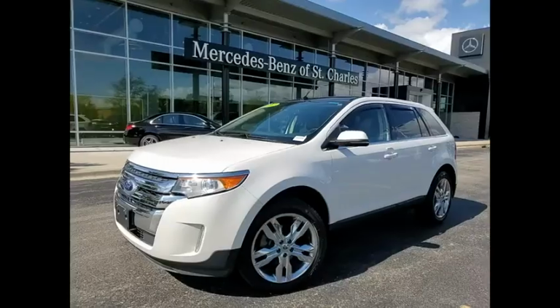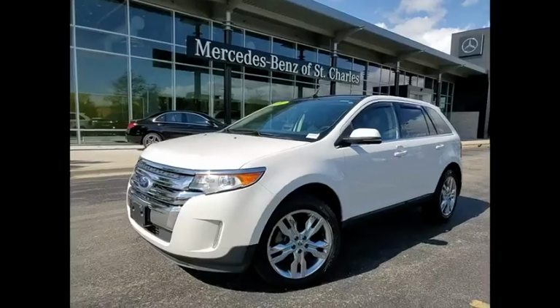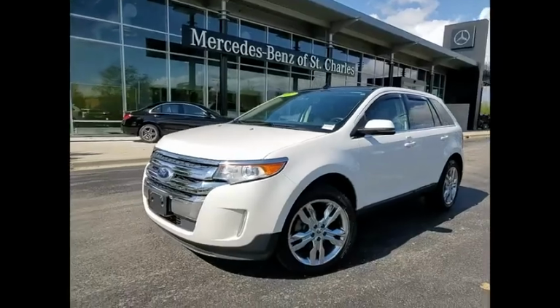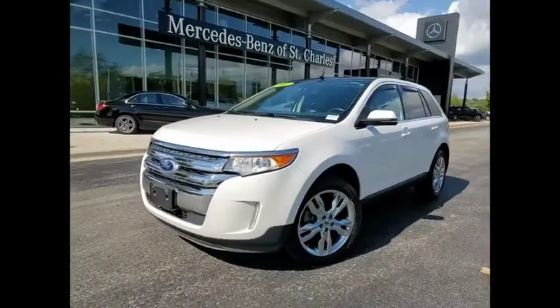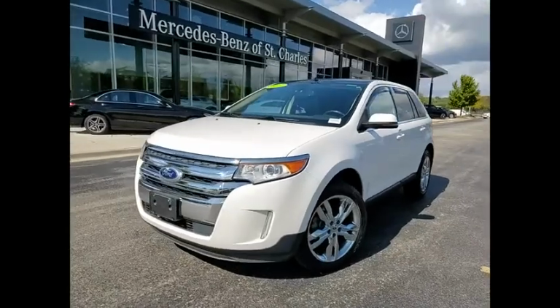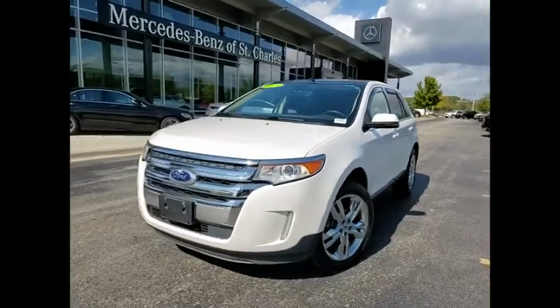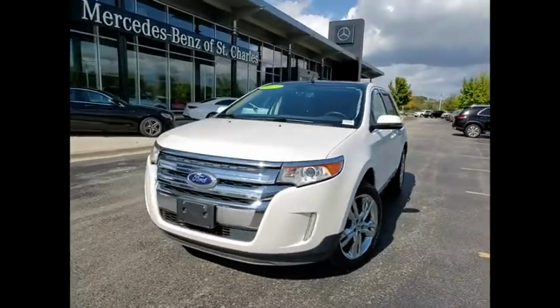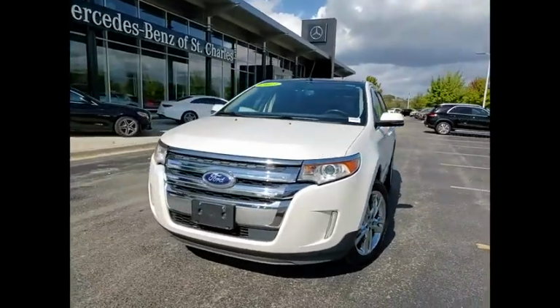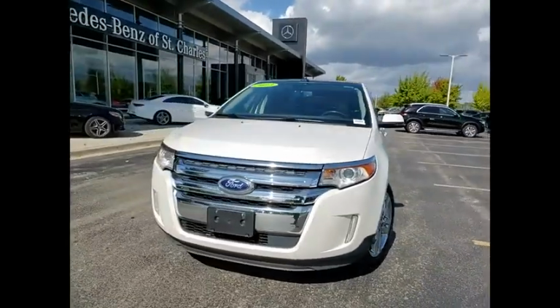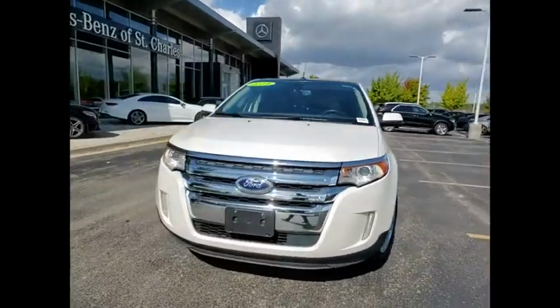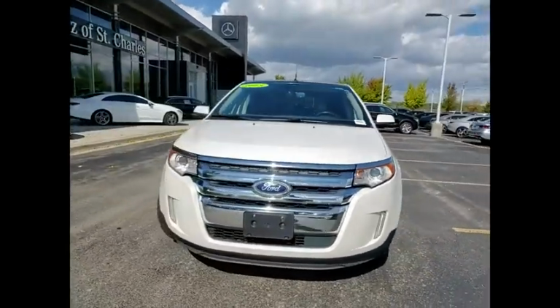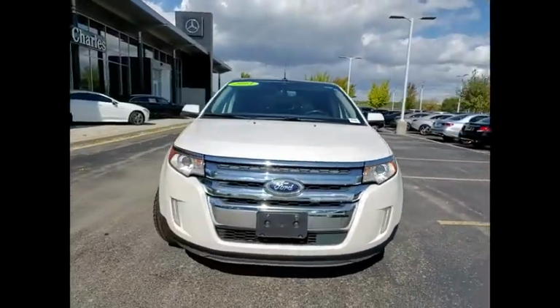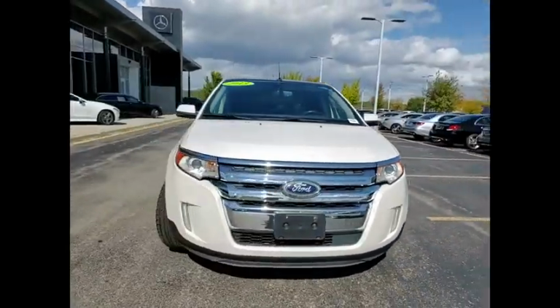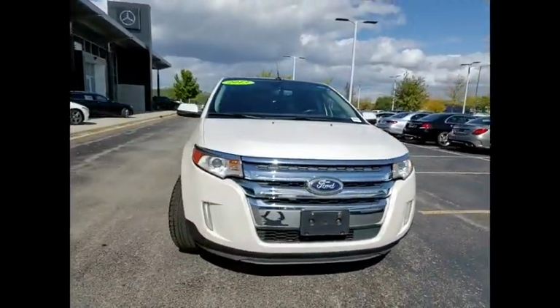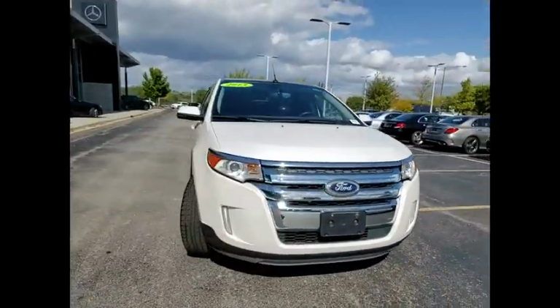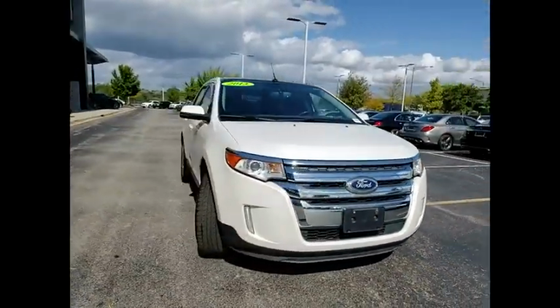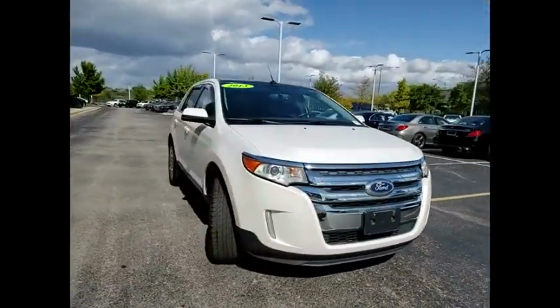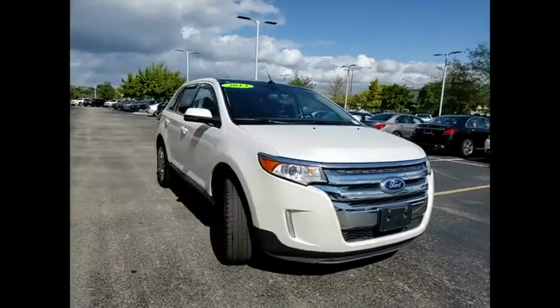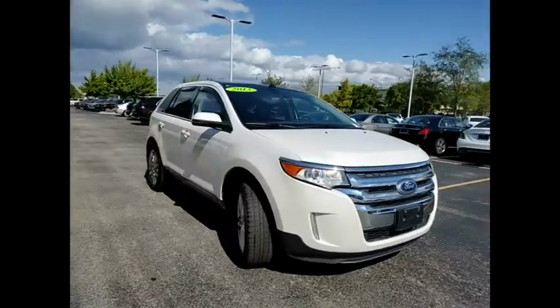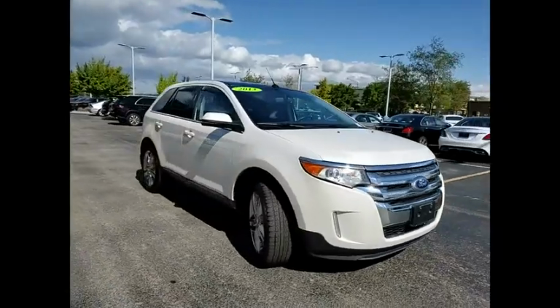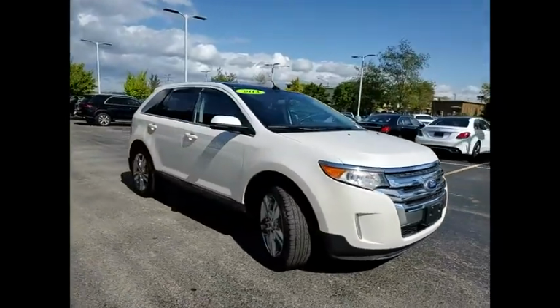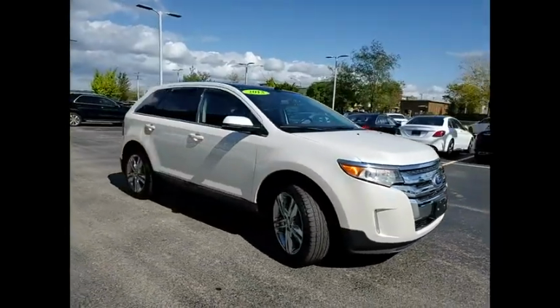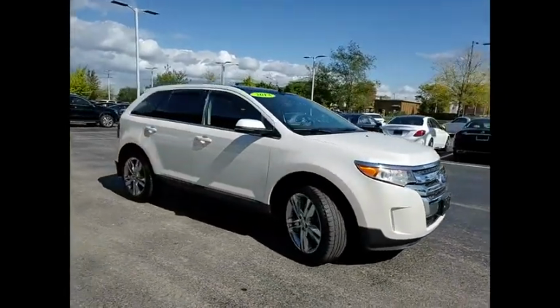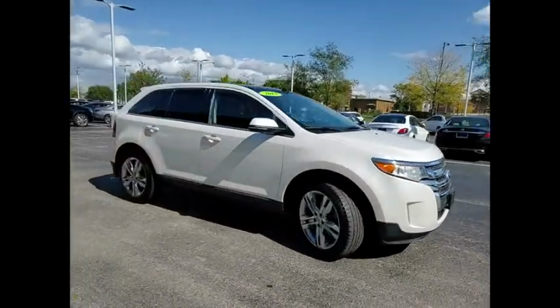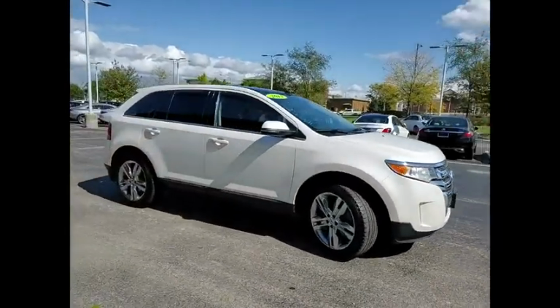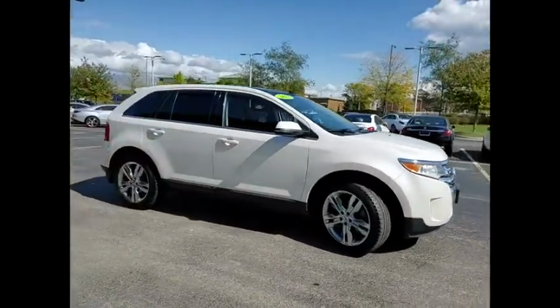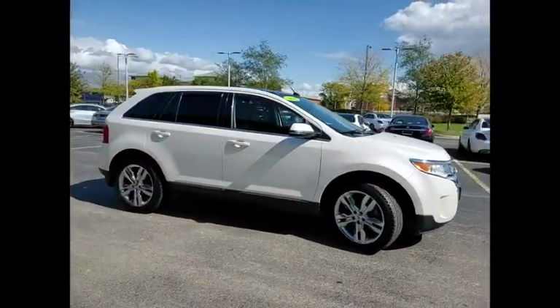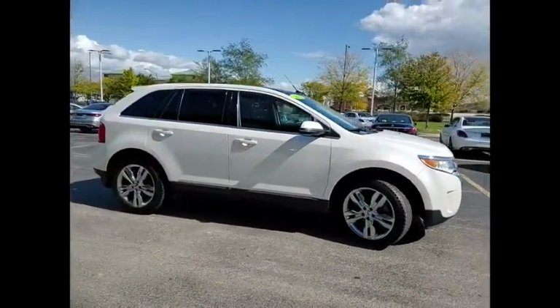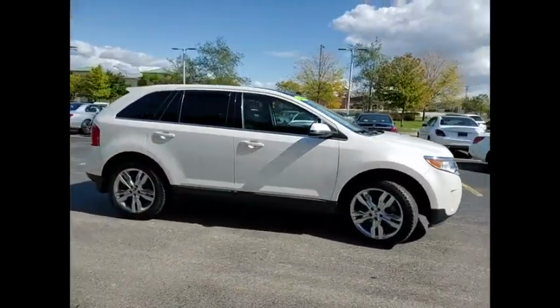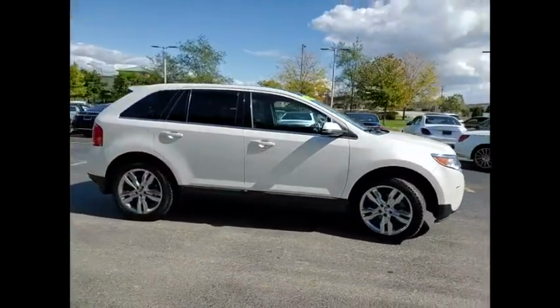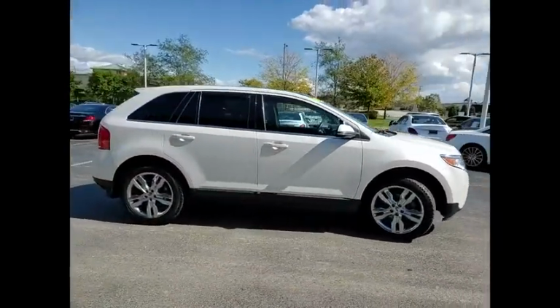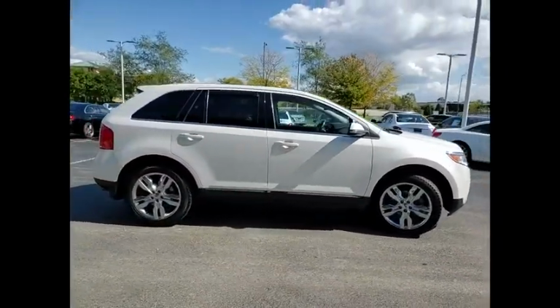We are pleased to show you the 2013 Edge. Thrills with more power and MPG. Either way, you're in for an exhilarating experience with Ford Edge.